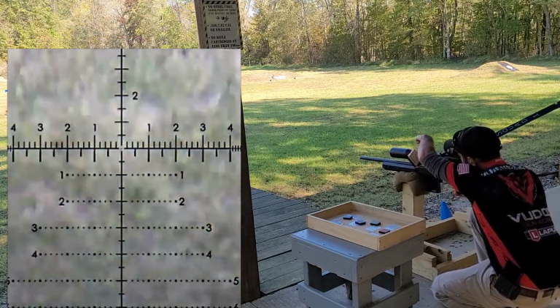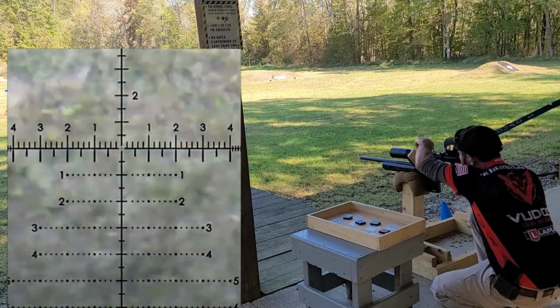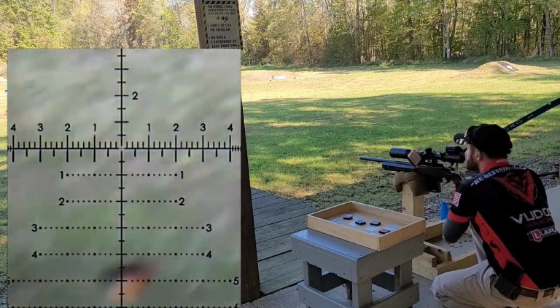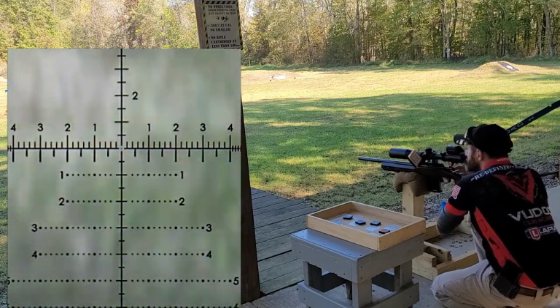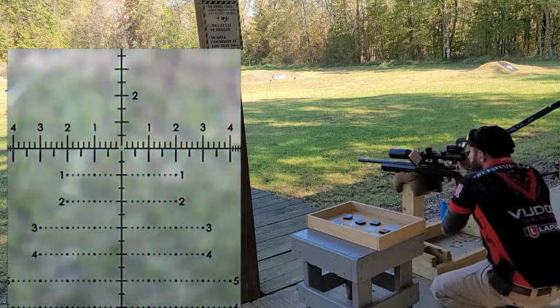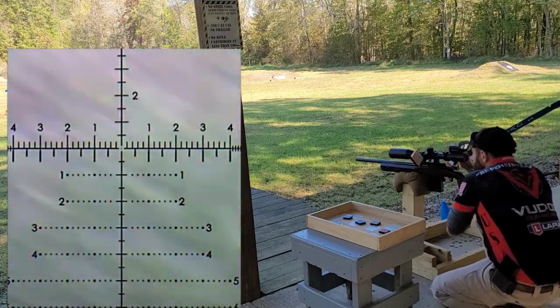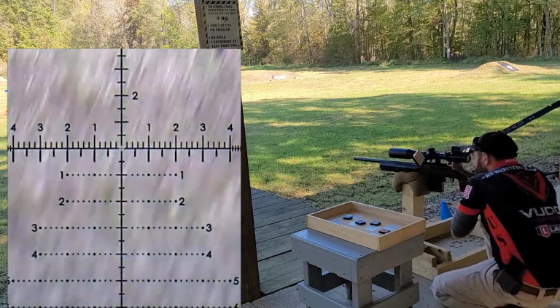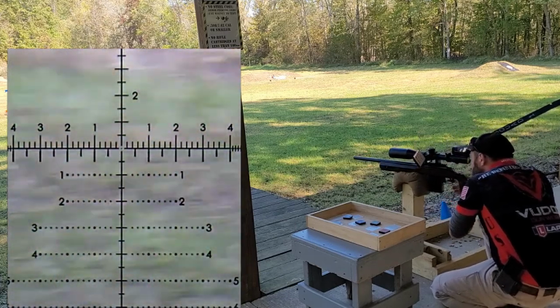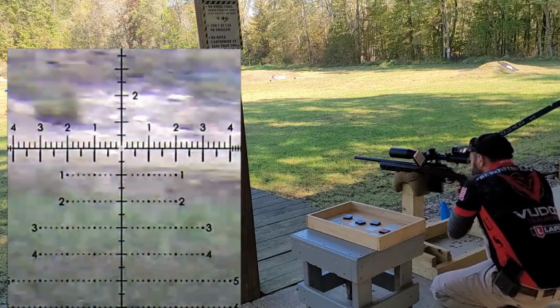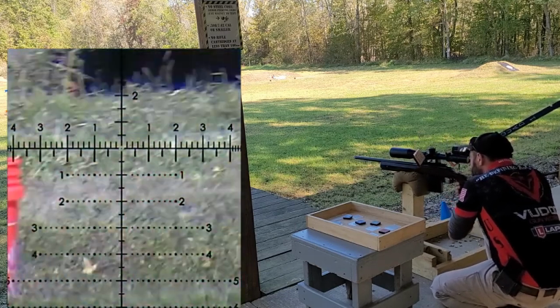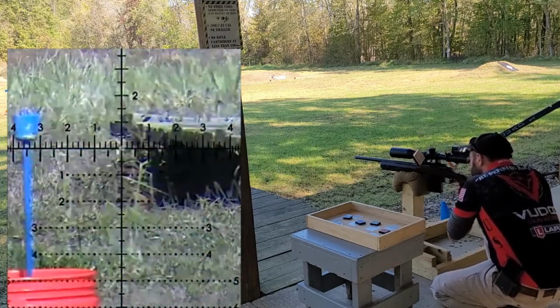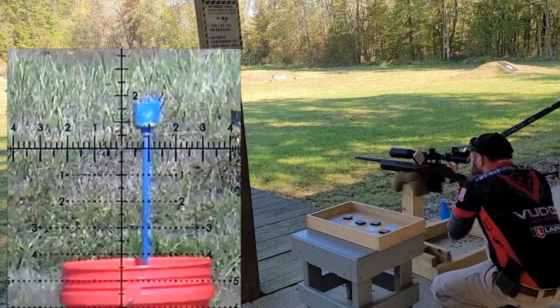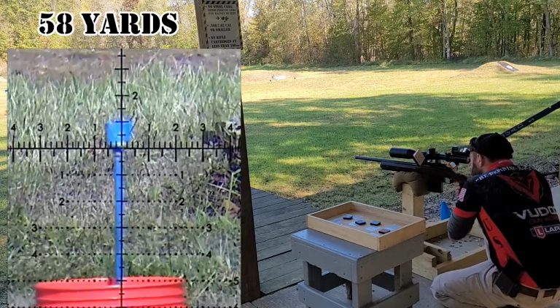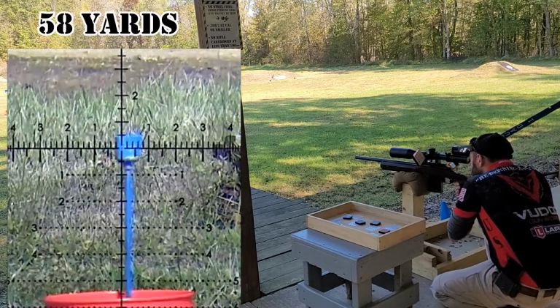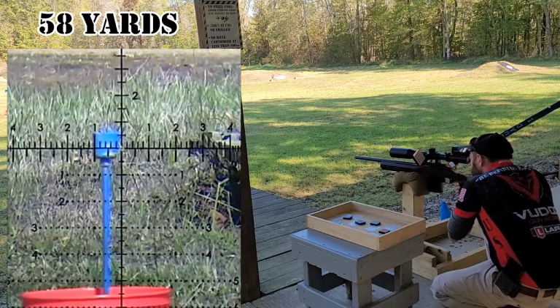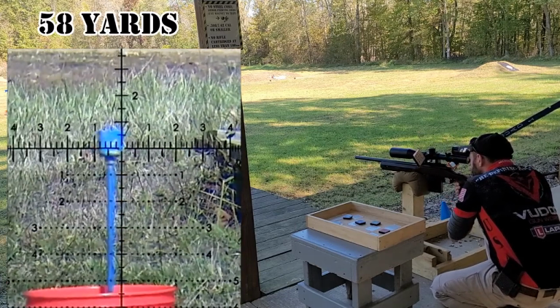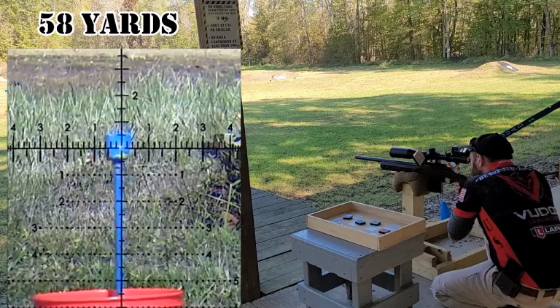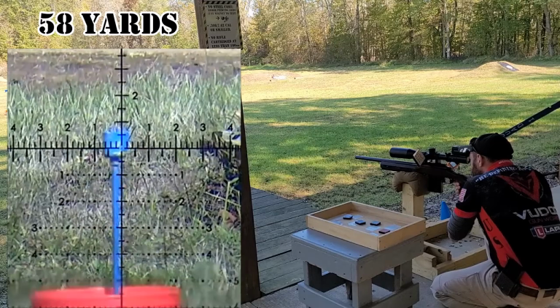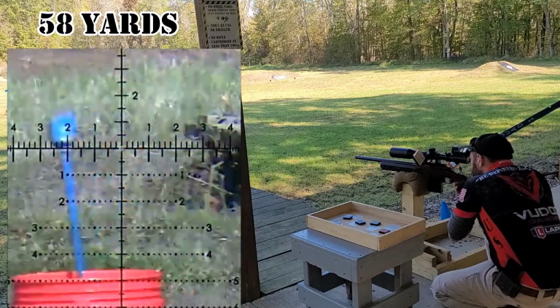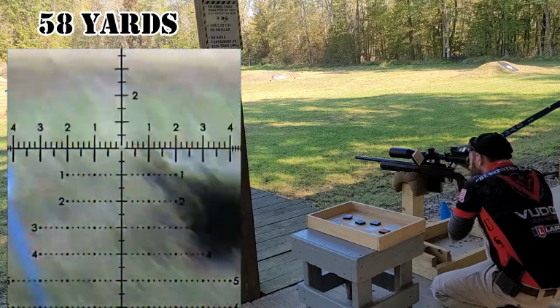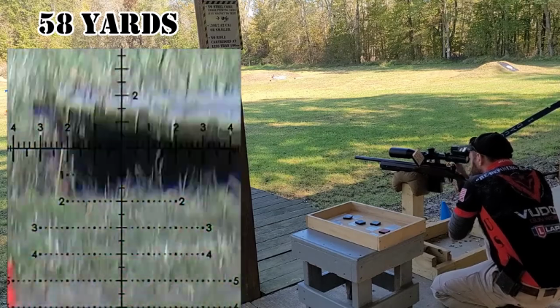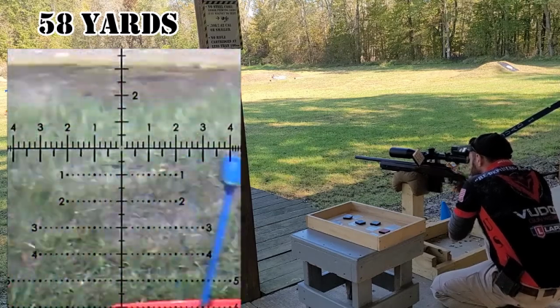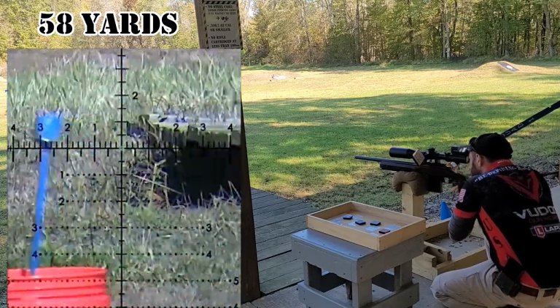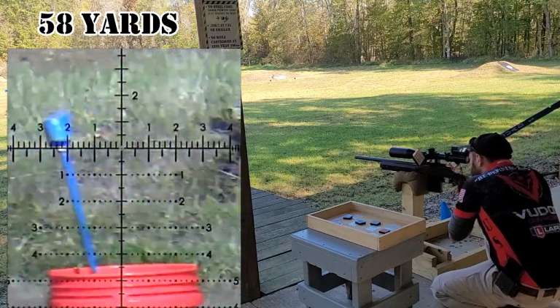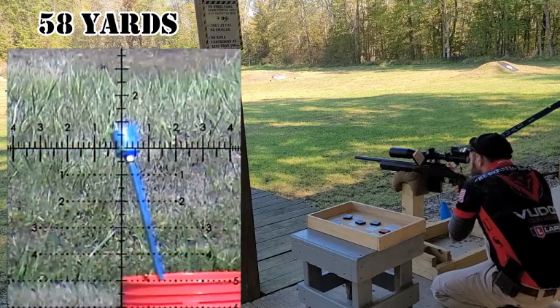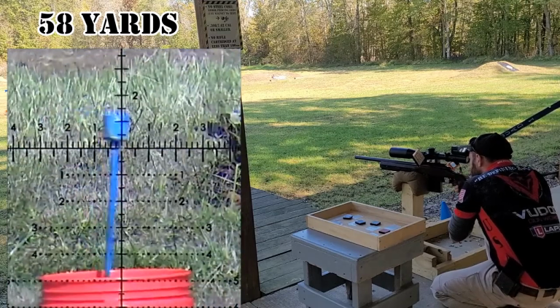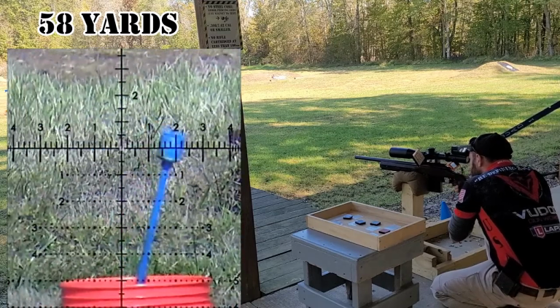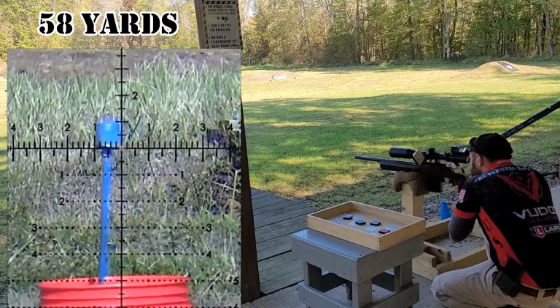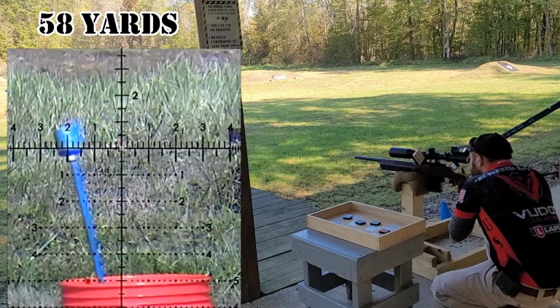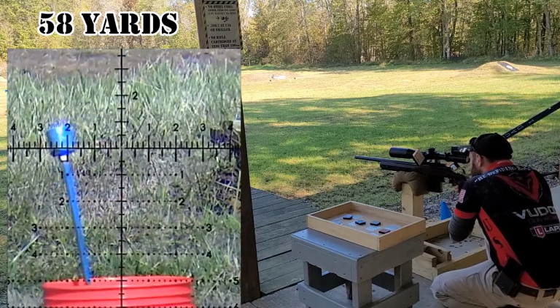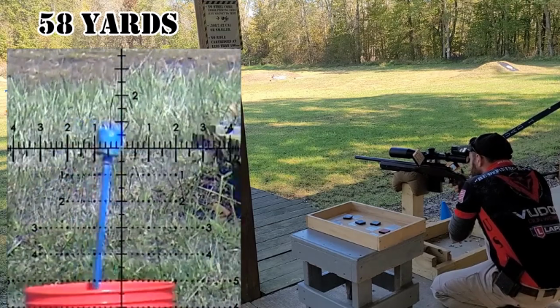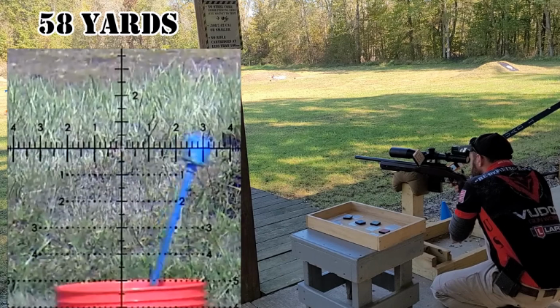I went into the stage with the intent to dial each target as they were revealed. After my second target though, I realized this is going to take way too much time, so I dialed it to zero and ended up just doing holds for the rest of the stage.